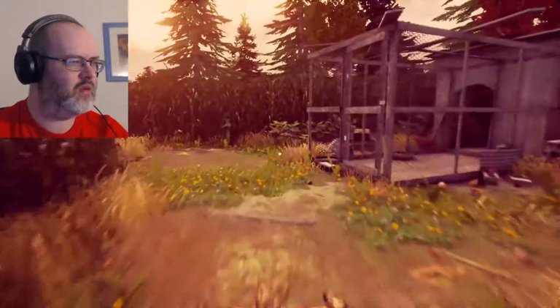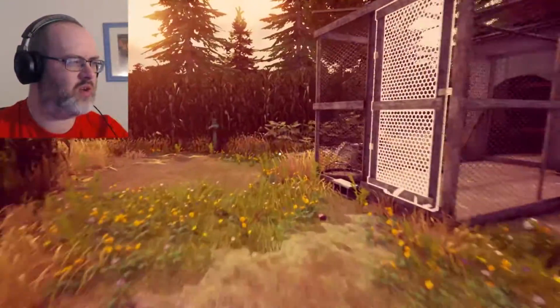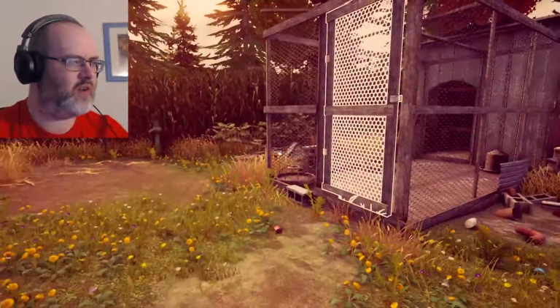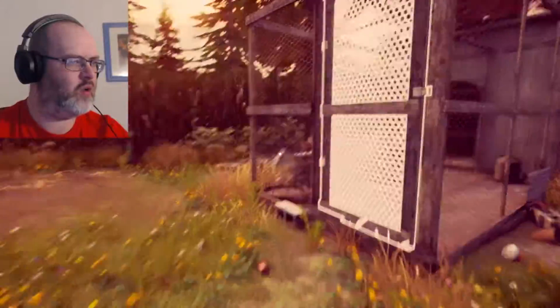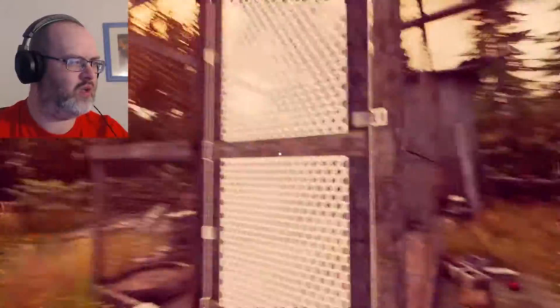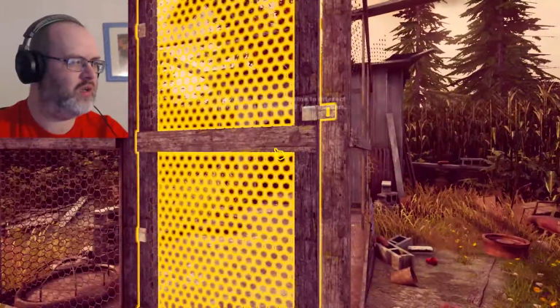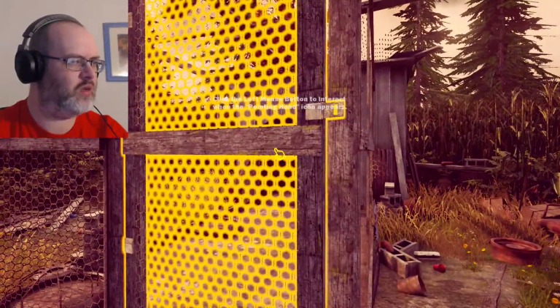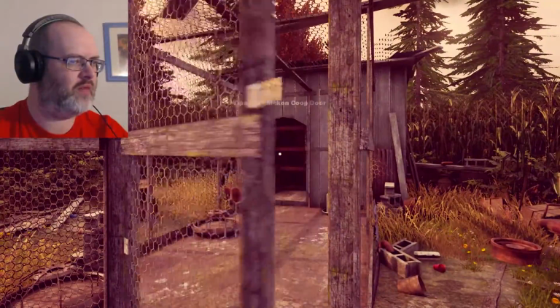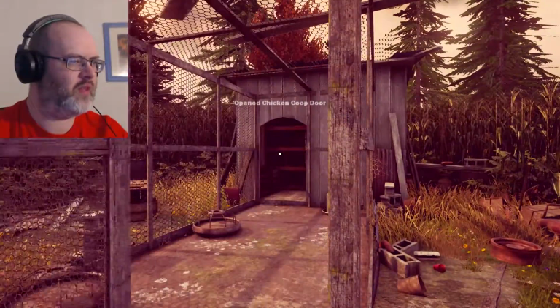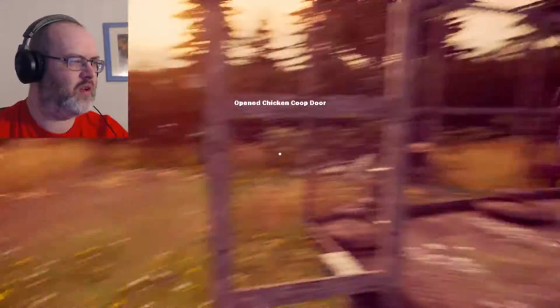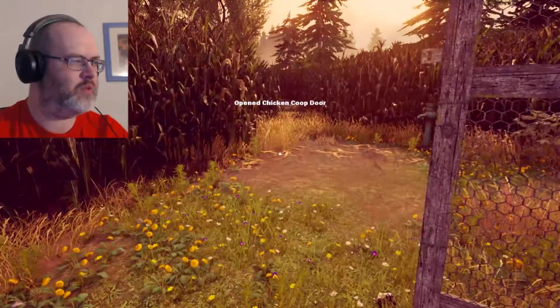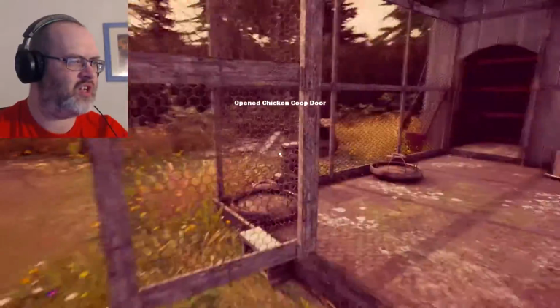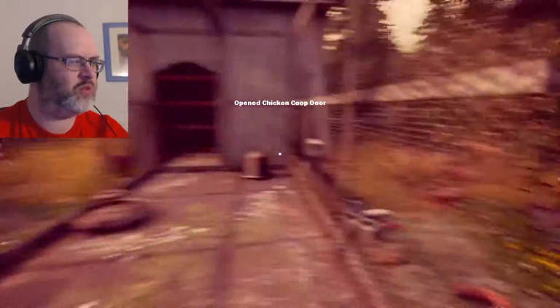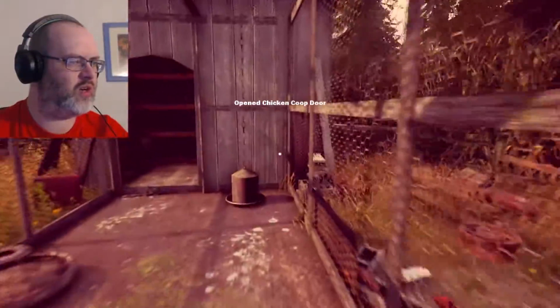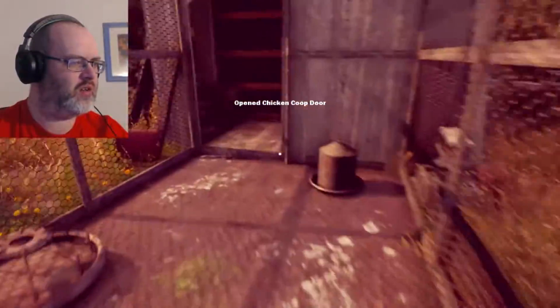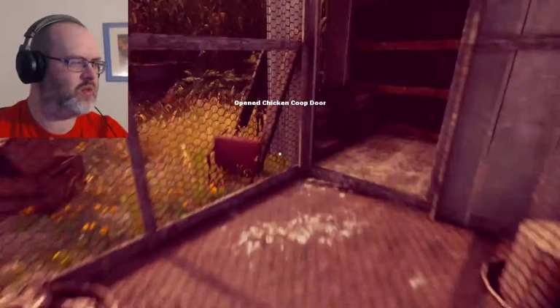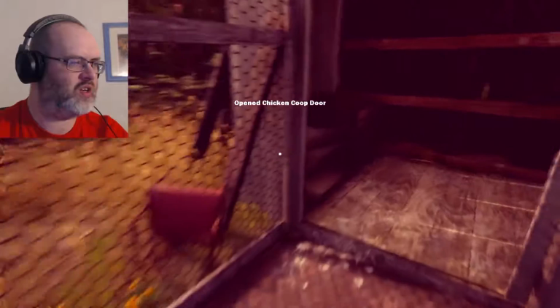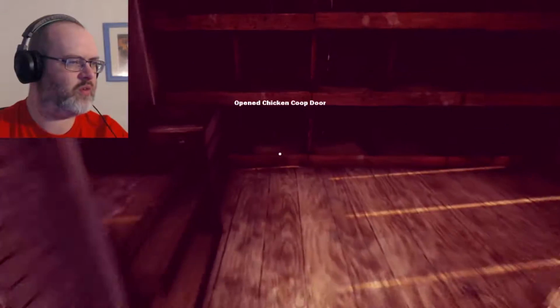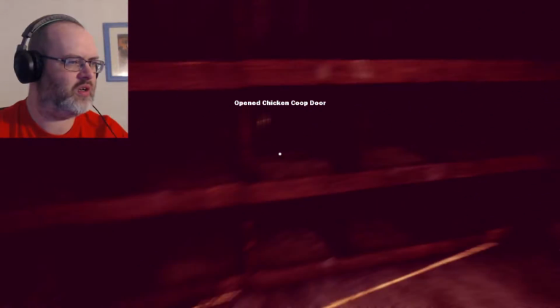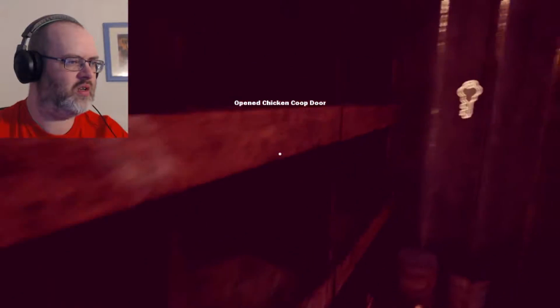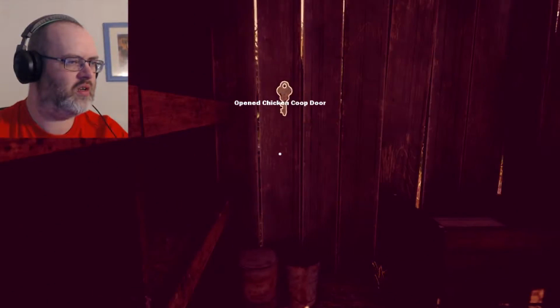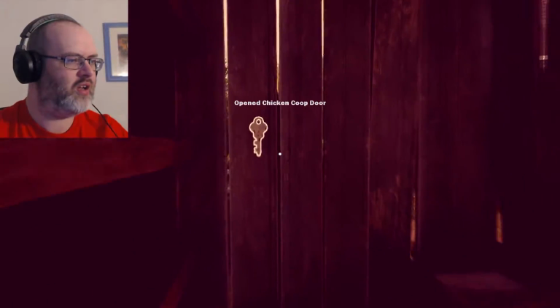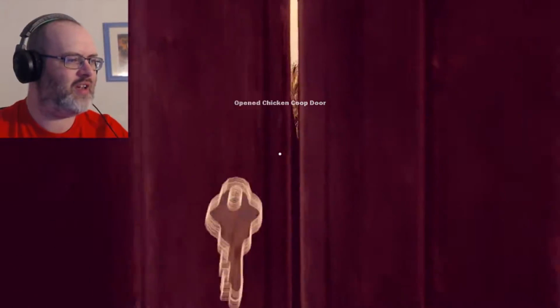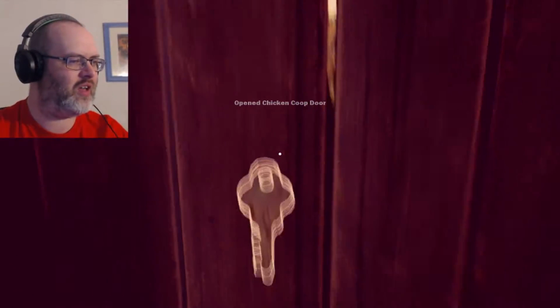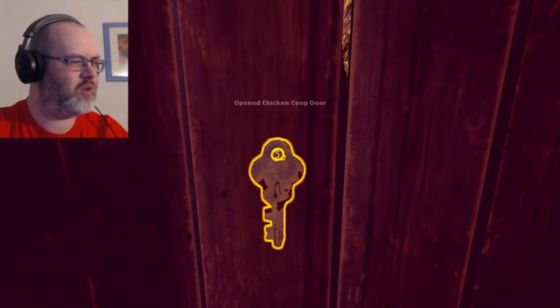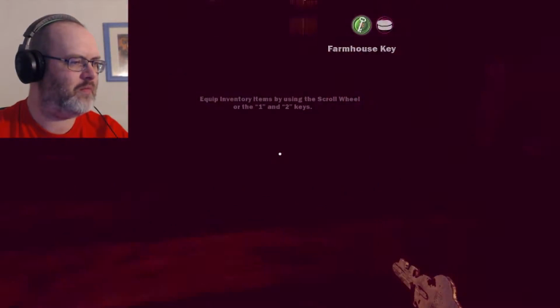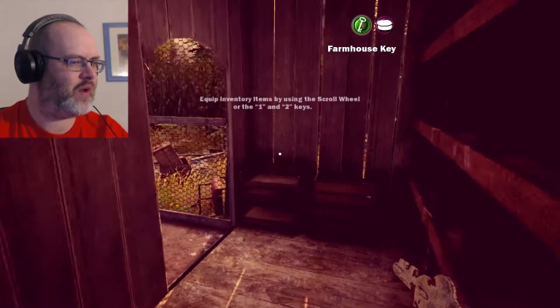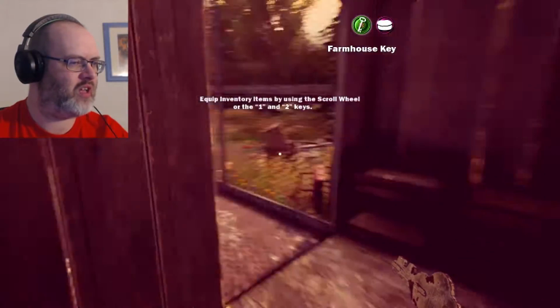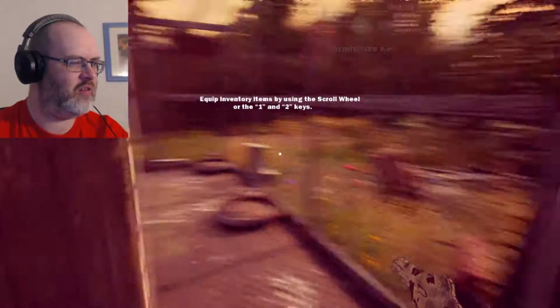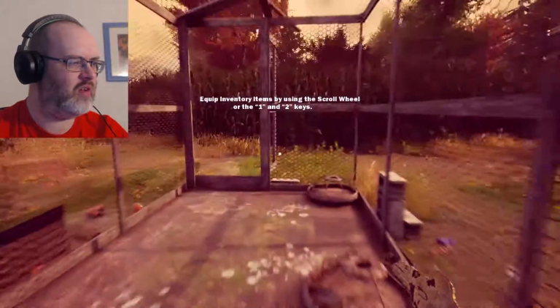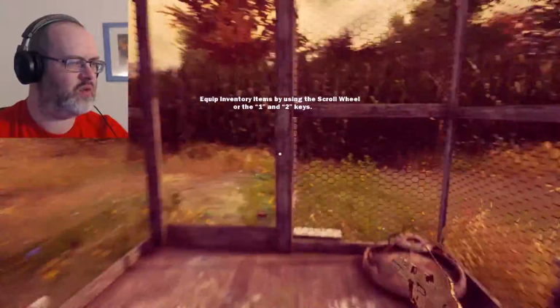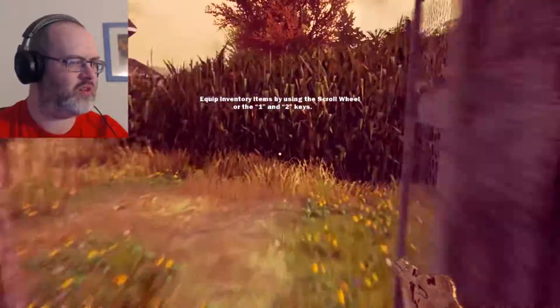What do we have here? Glow-y. Open the chicken coop door. What's in here? Key! Okay, I've got a key now. Let's go and open that door and see what we can find inside this place.